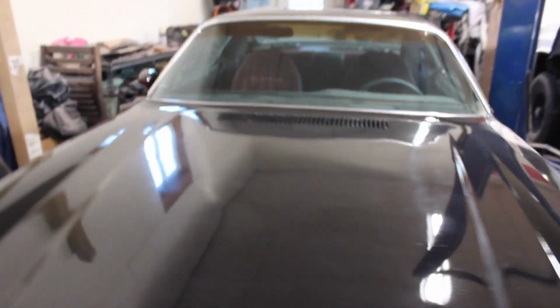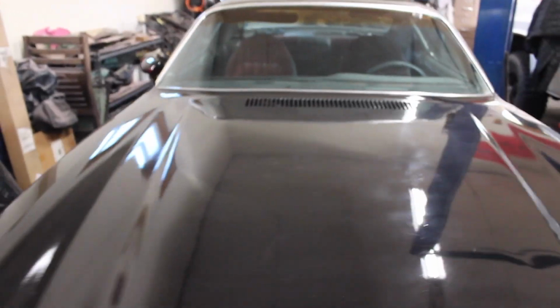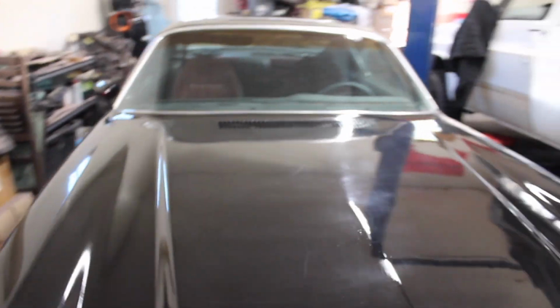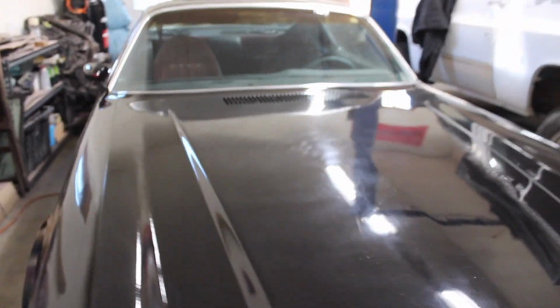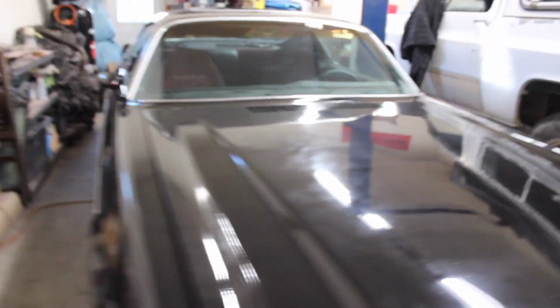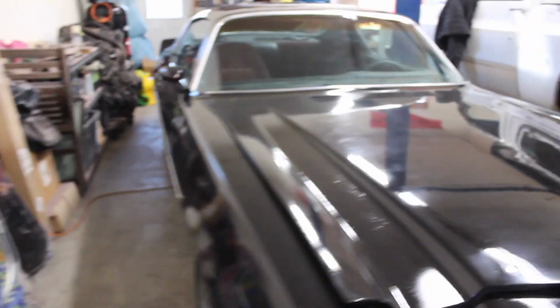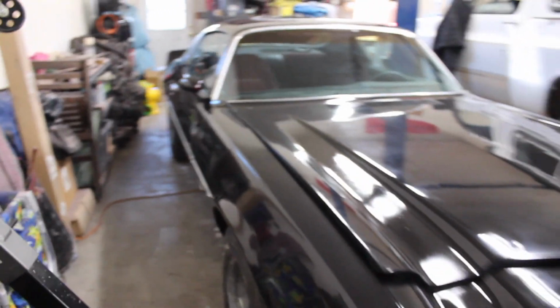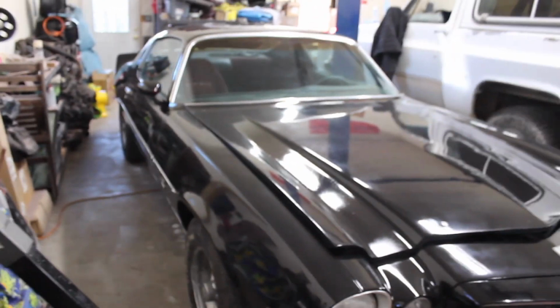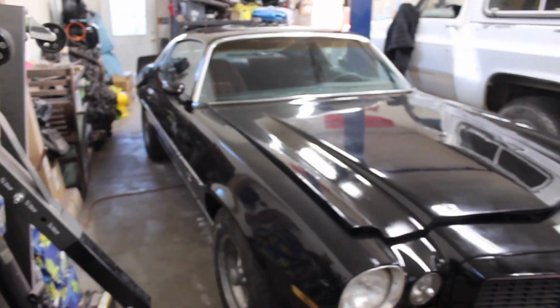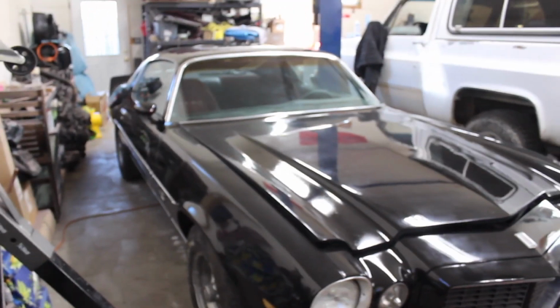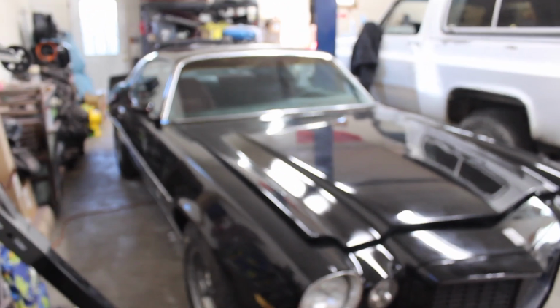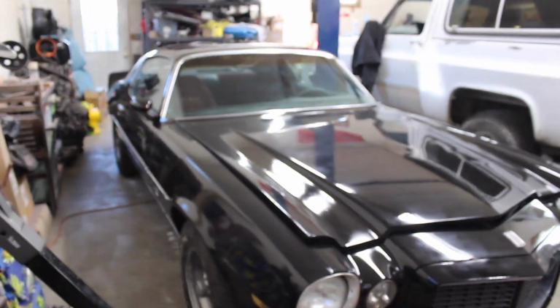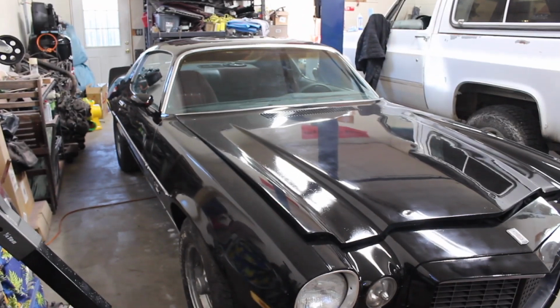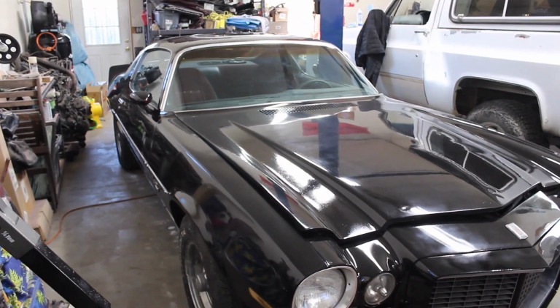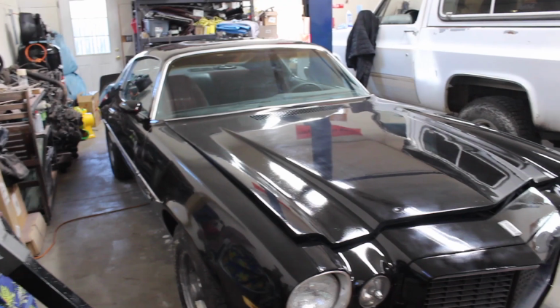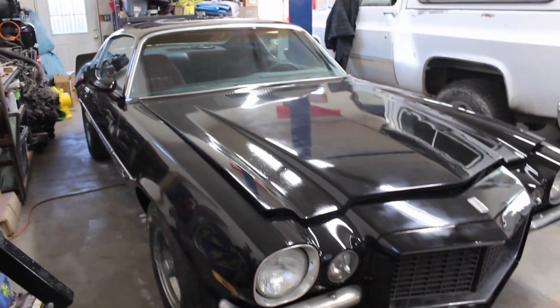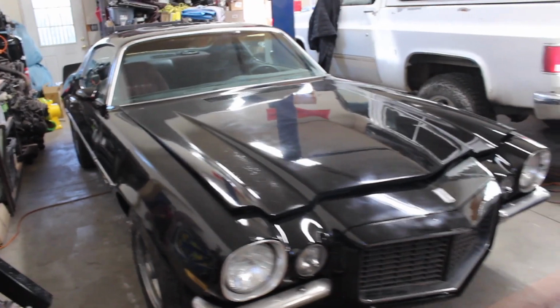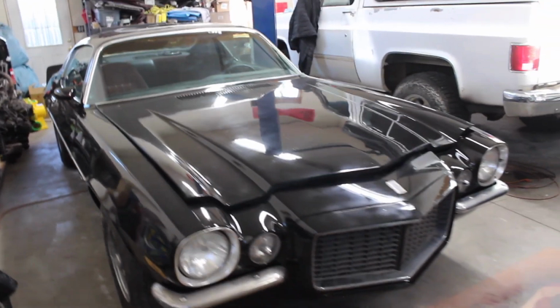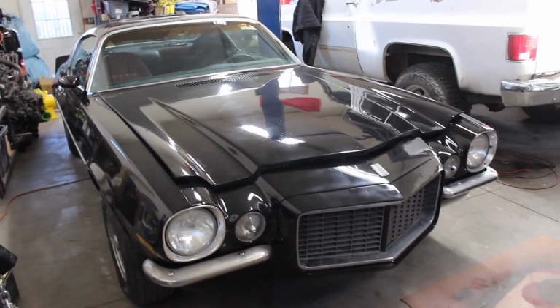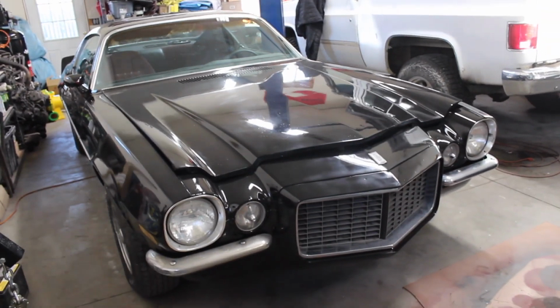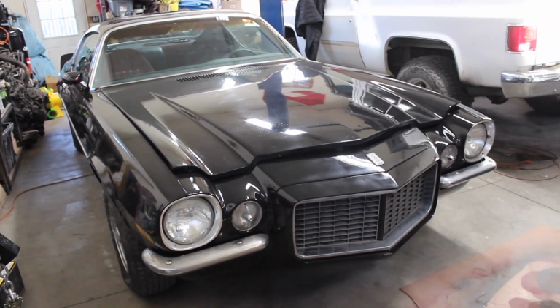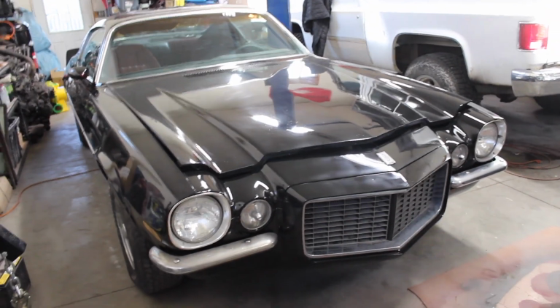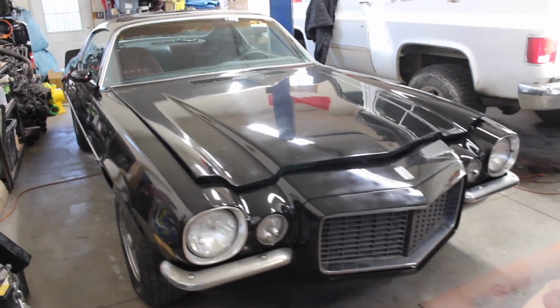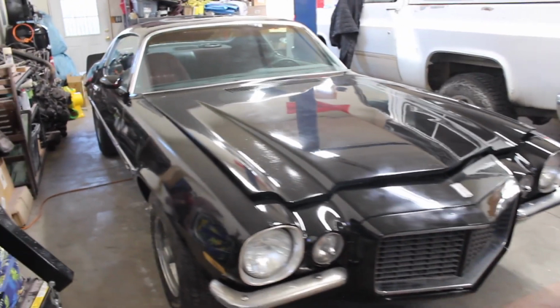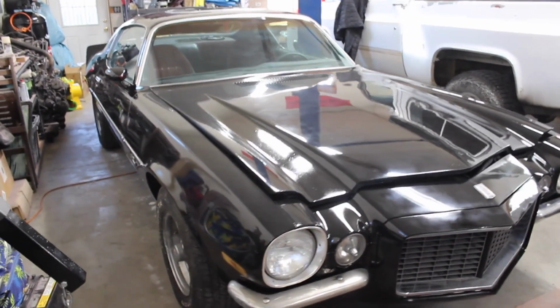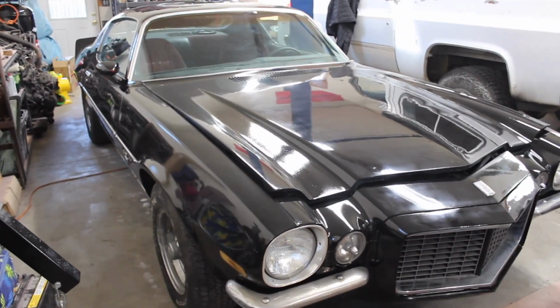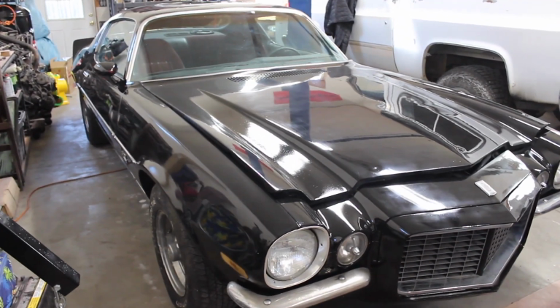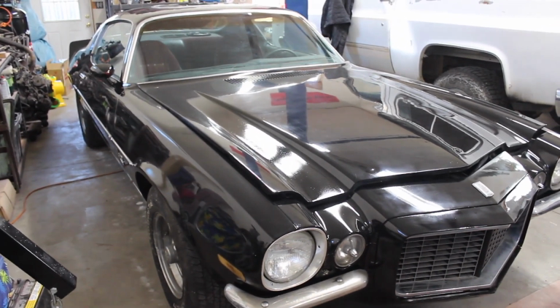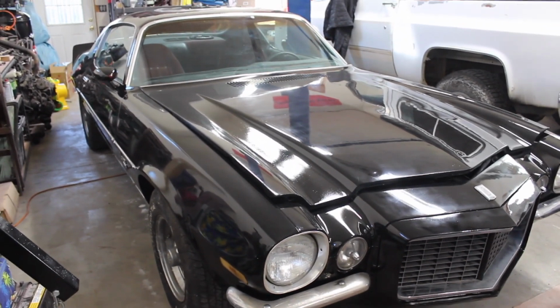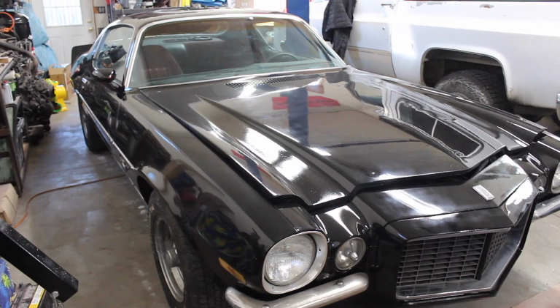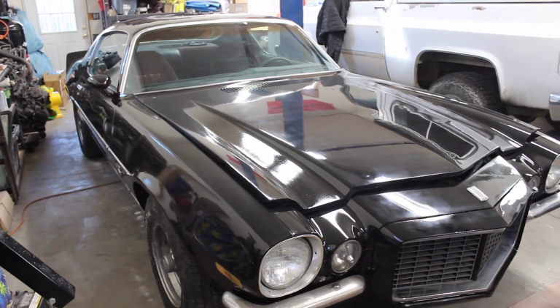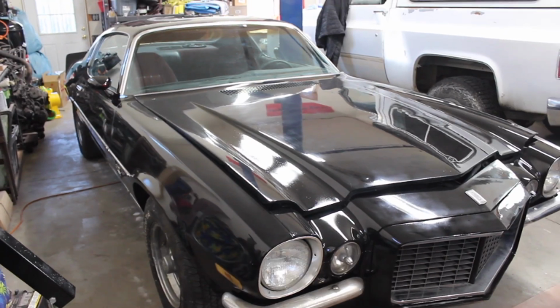I don't think there's anything else to really talk about. I'm happy with the way it turned out. Now it's just time to drive it and enjoy it. Thanks for watchin'.